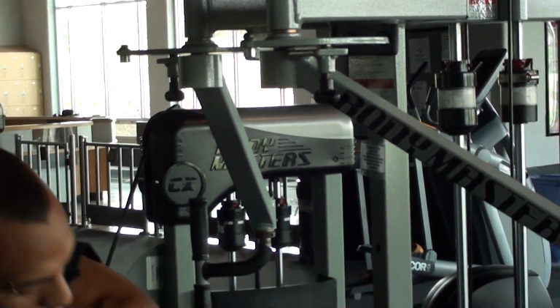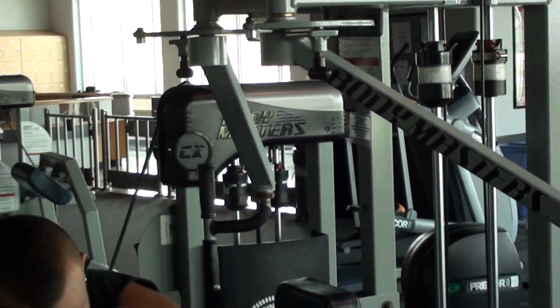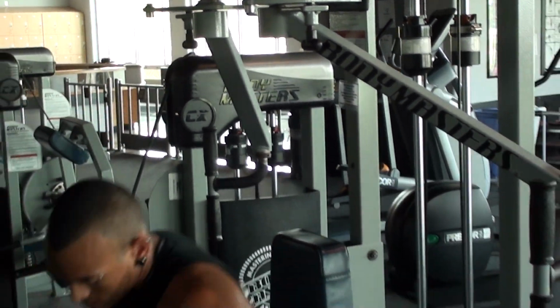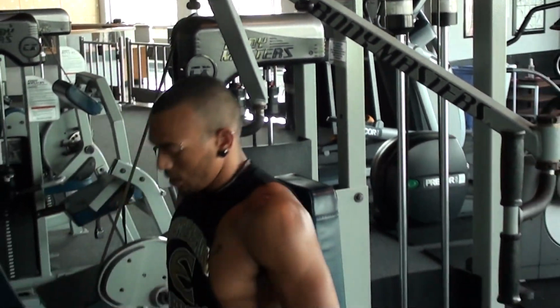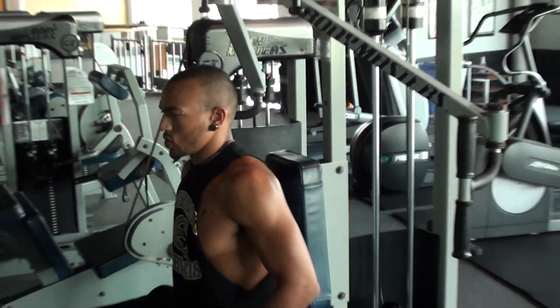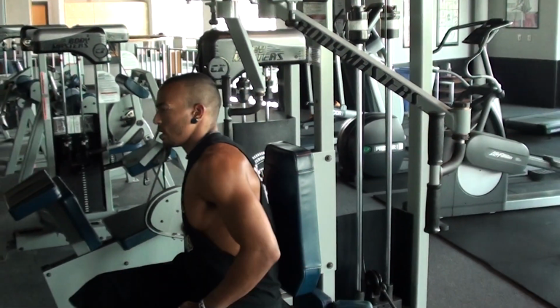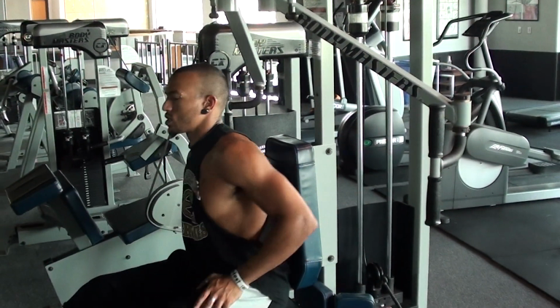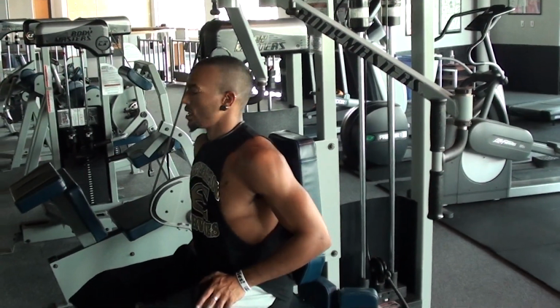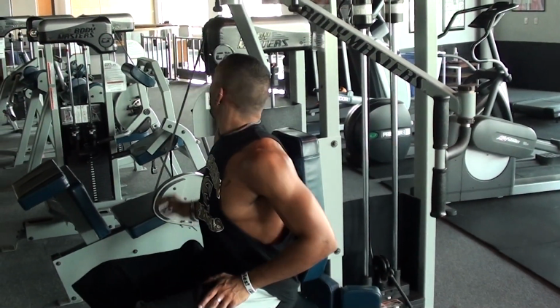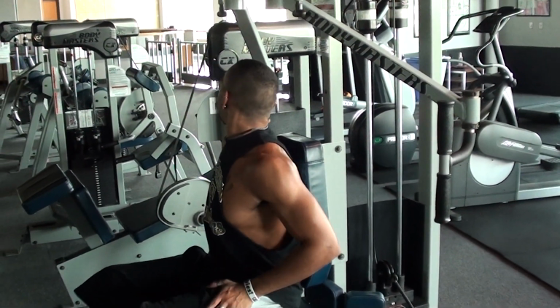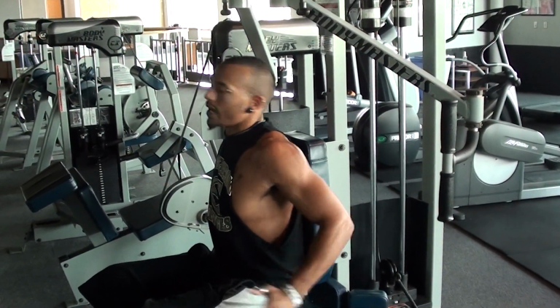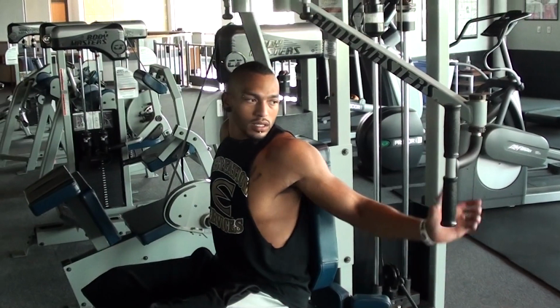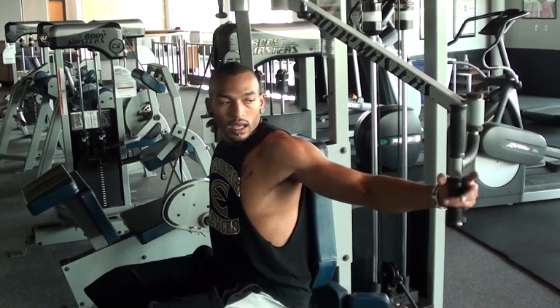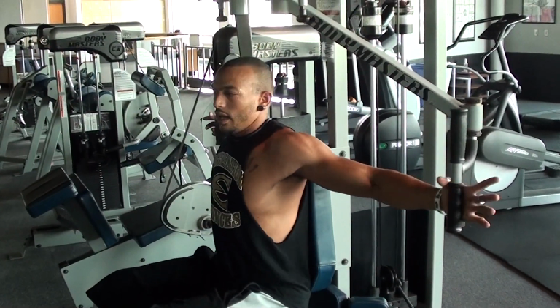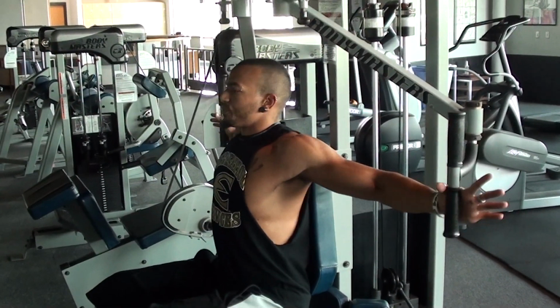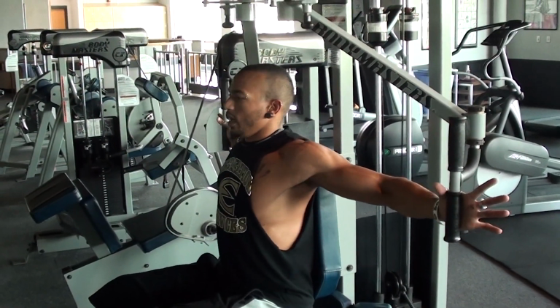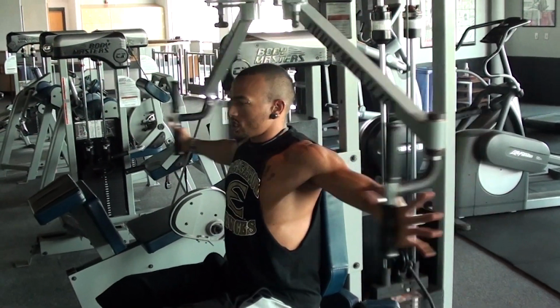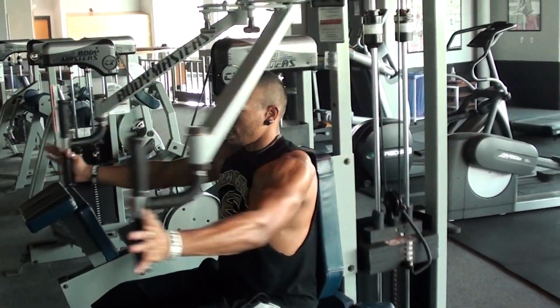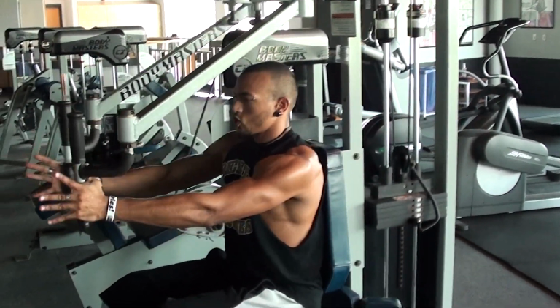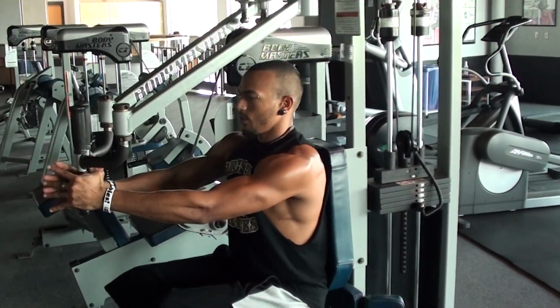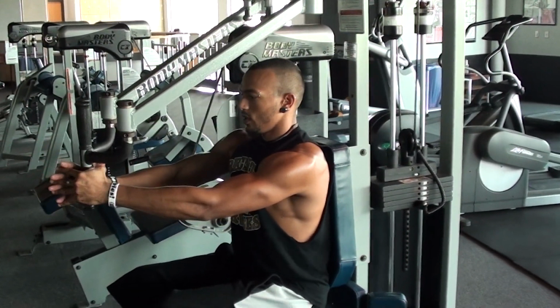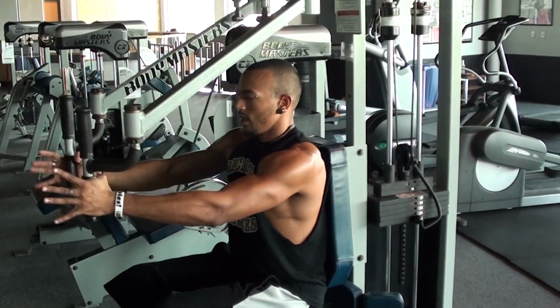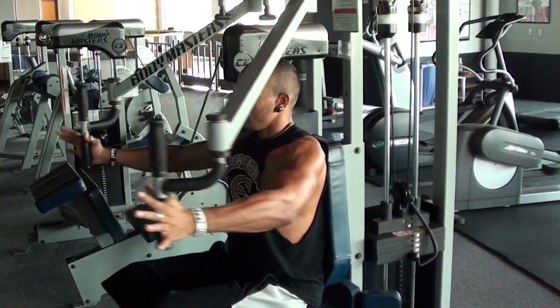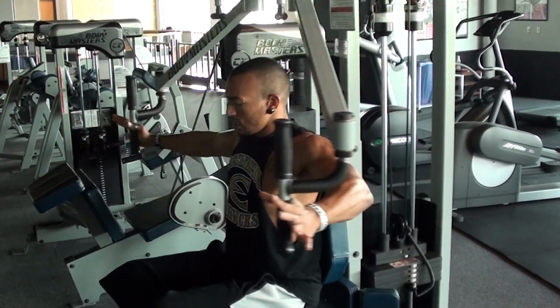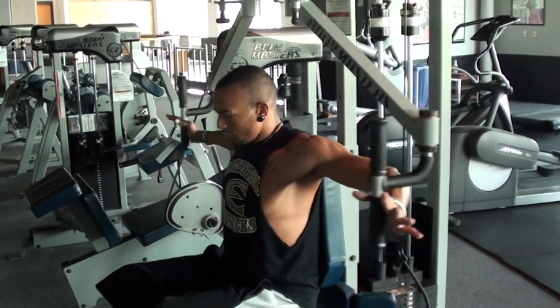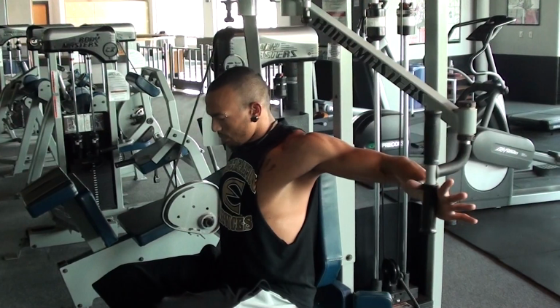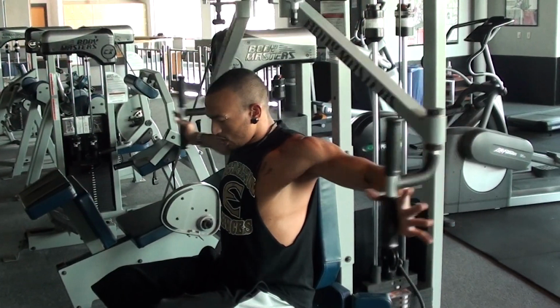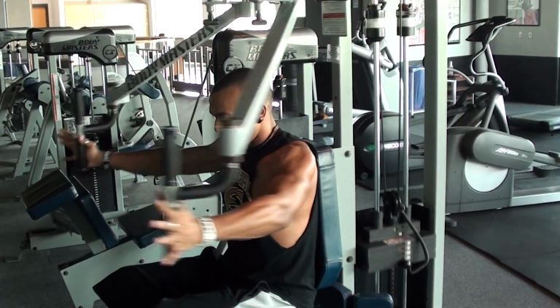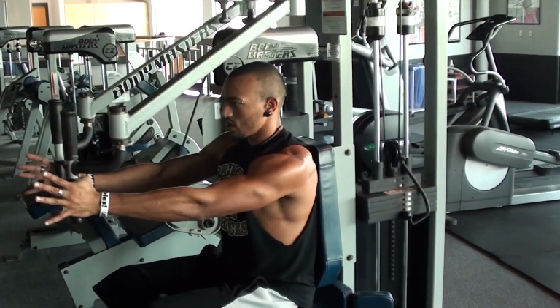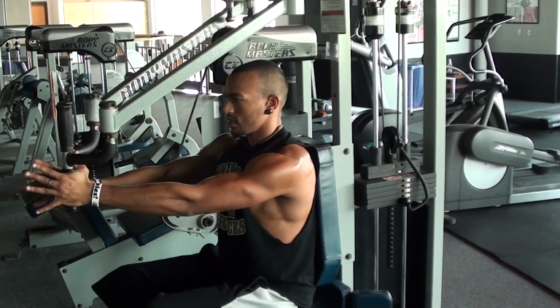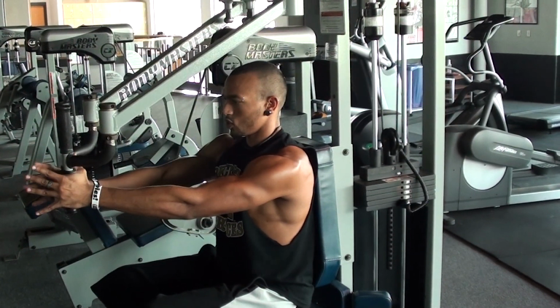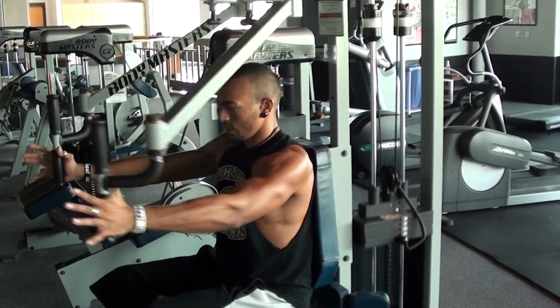So the first one — I'm just going to sit right here for my pecs and you're just going to sandwich right in the middle. Nice, easy, fluid motion, back out, sandwich in the middle.